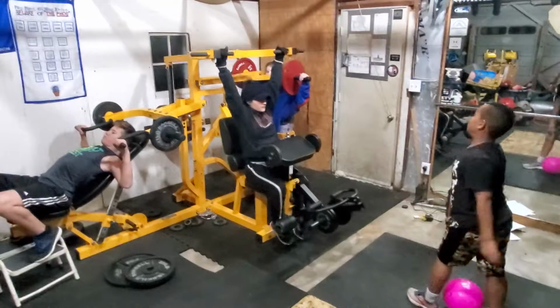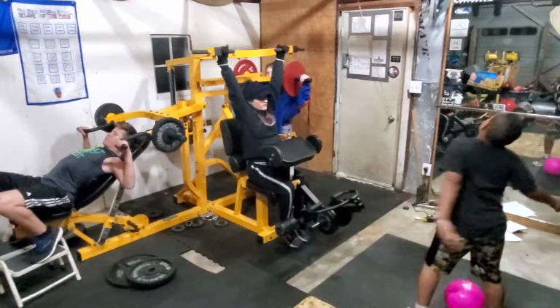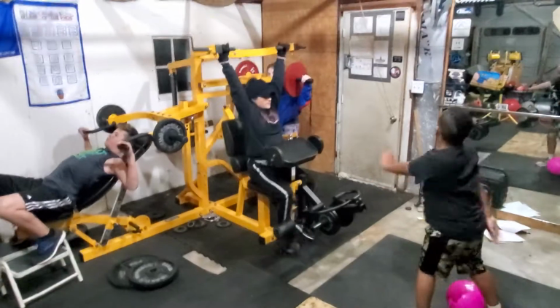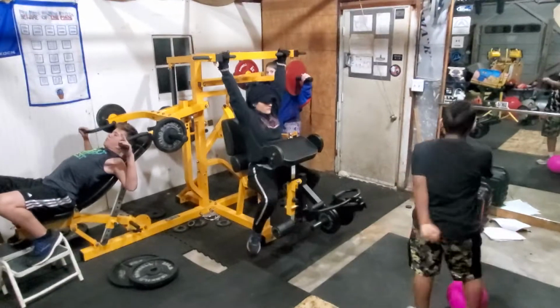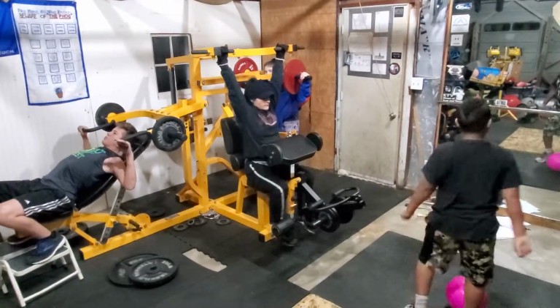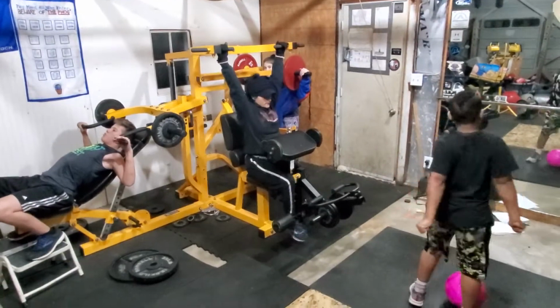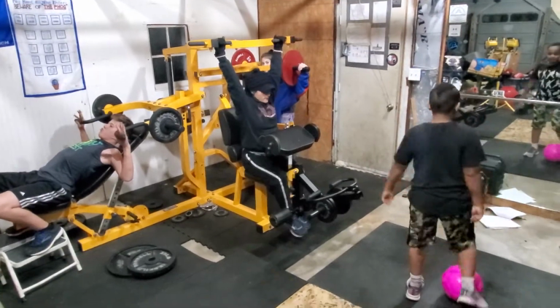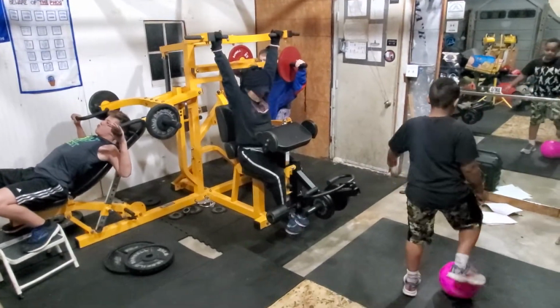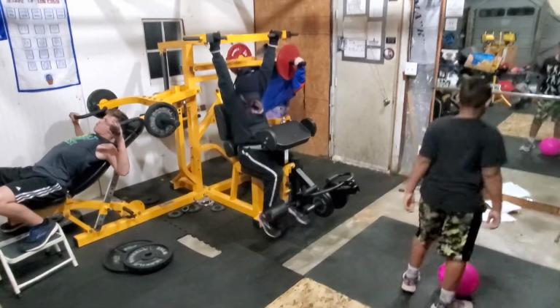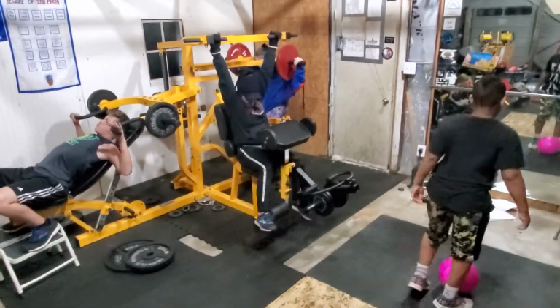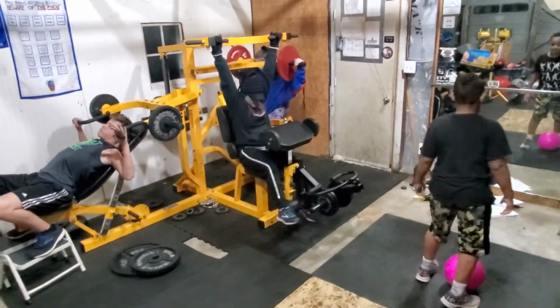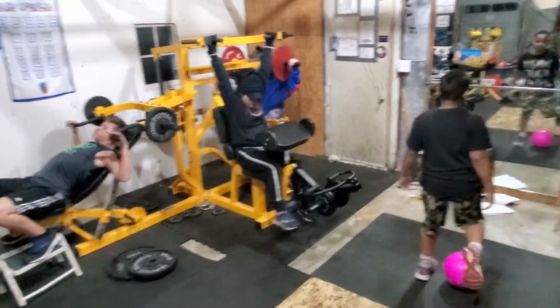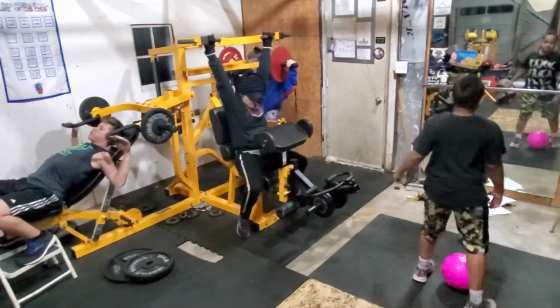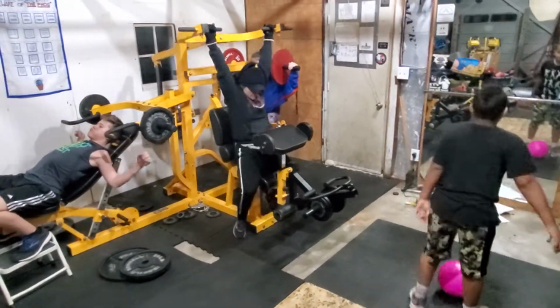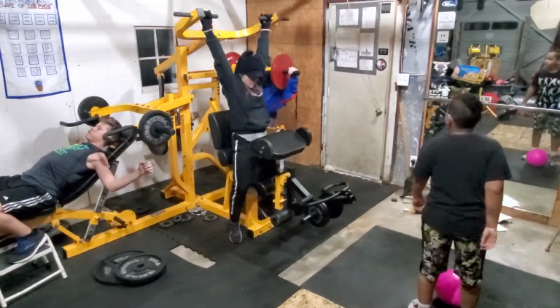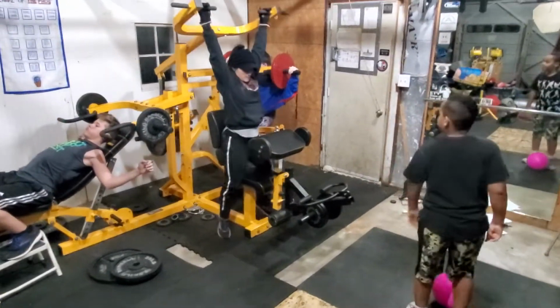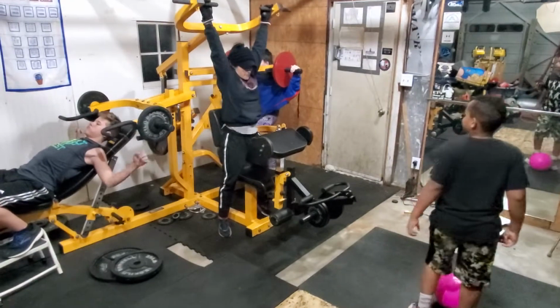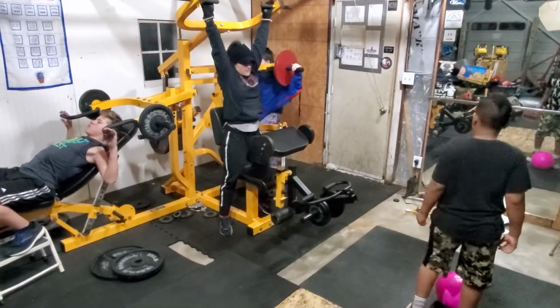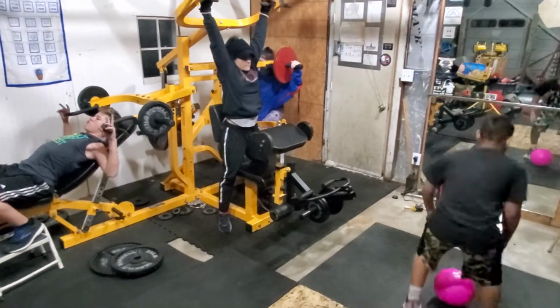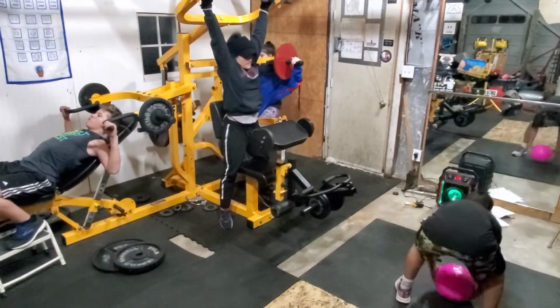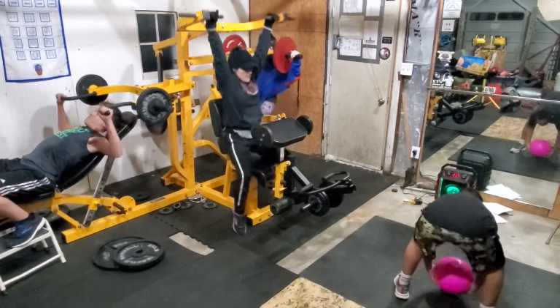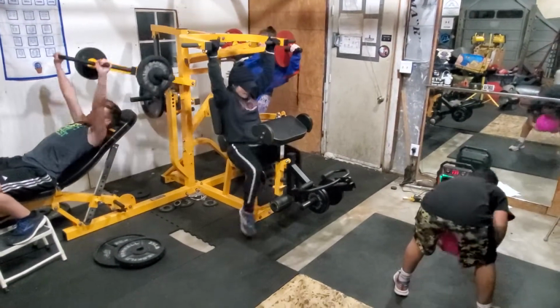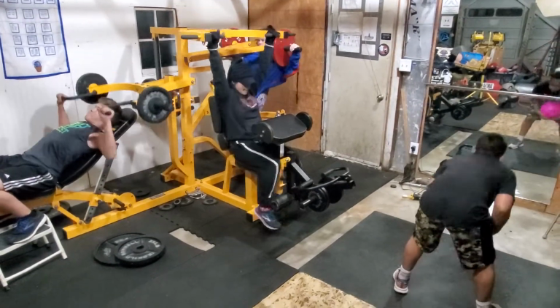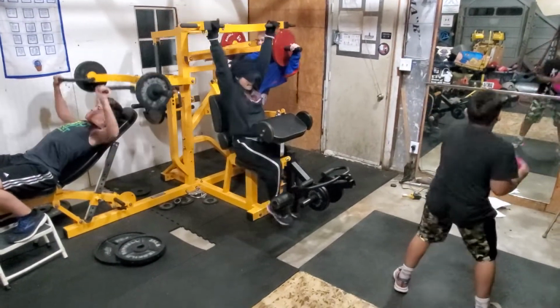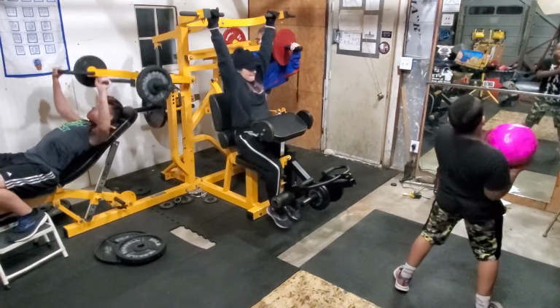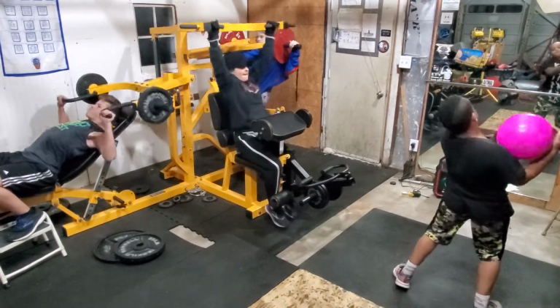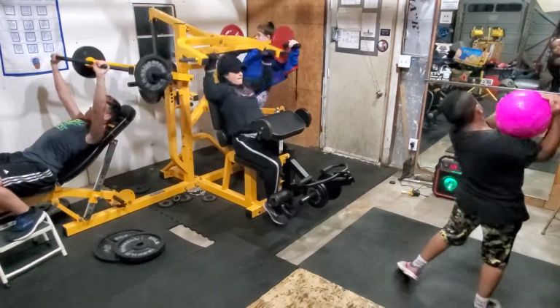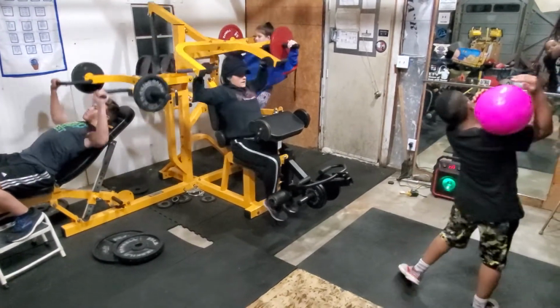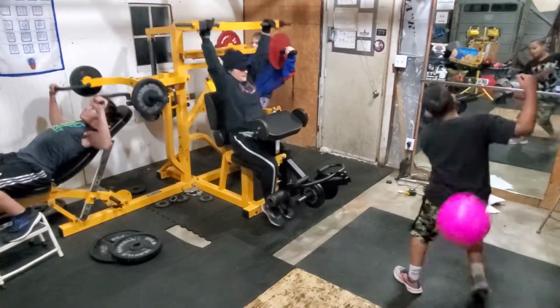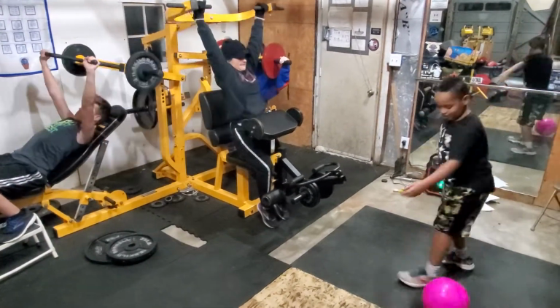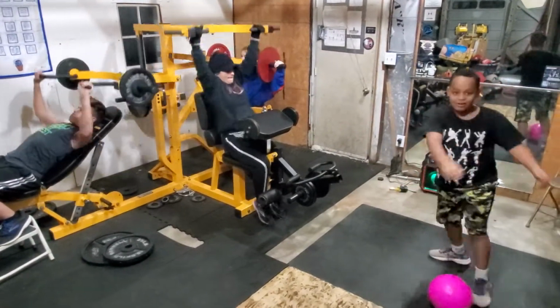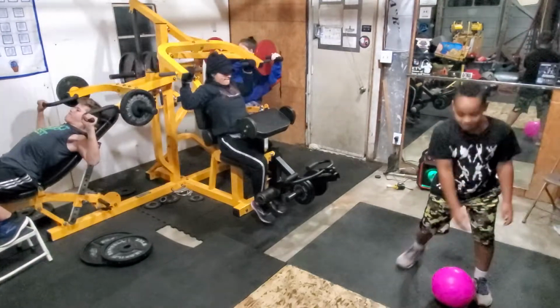This is our new Joe's Gym Powertech three-person station machine. Ready? Go. Good job, Jack.